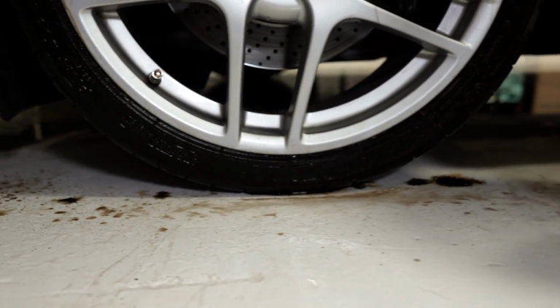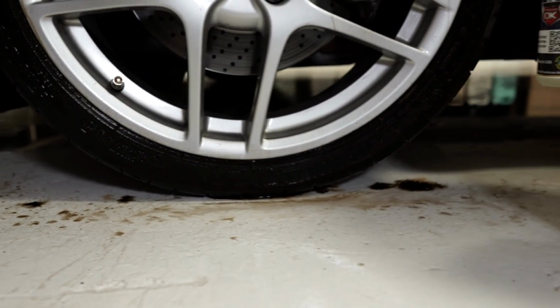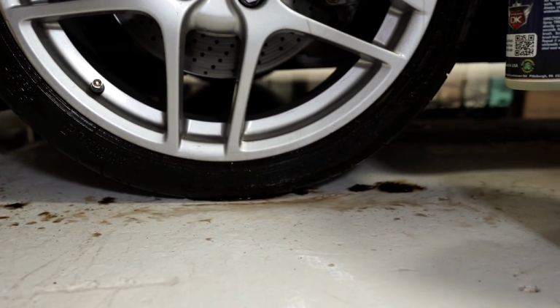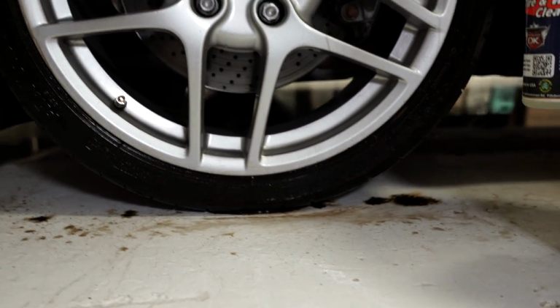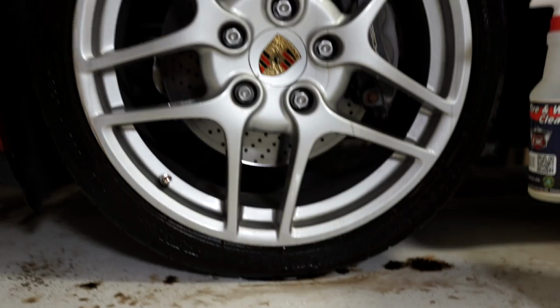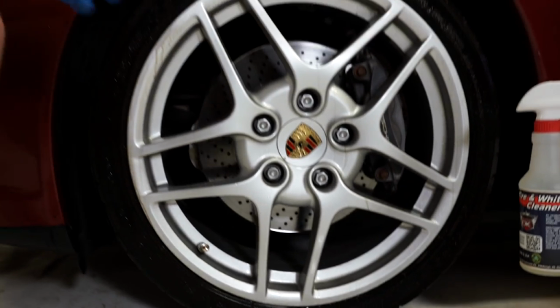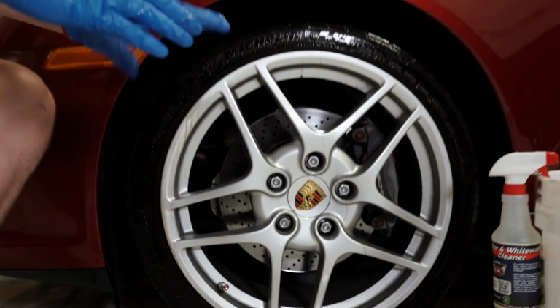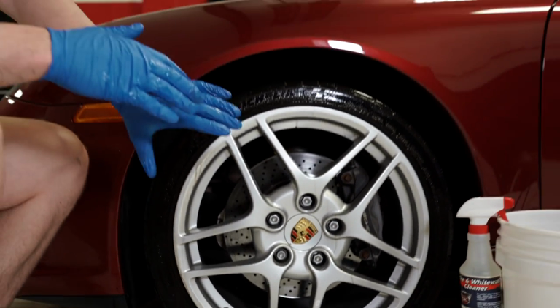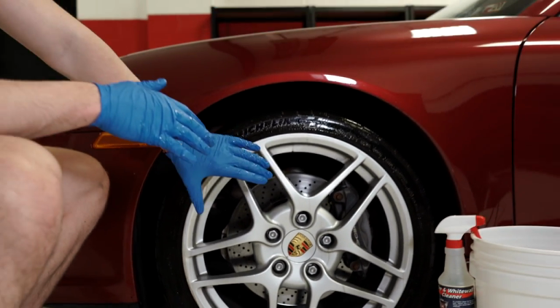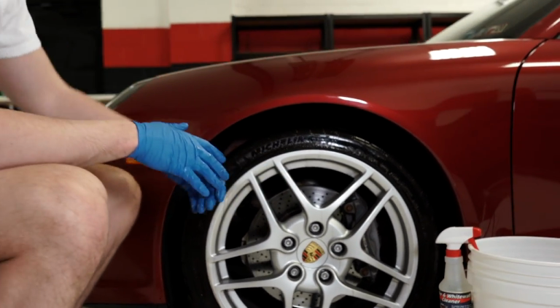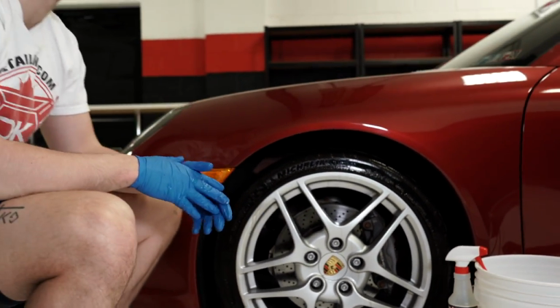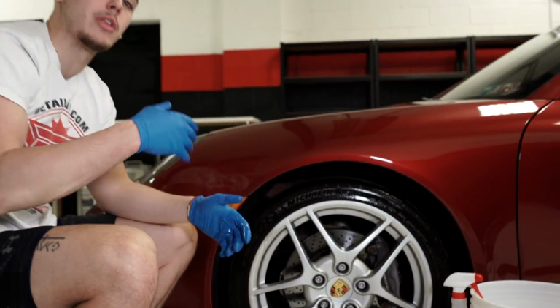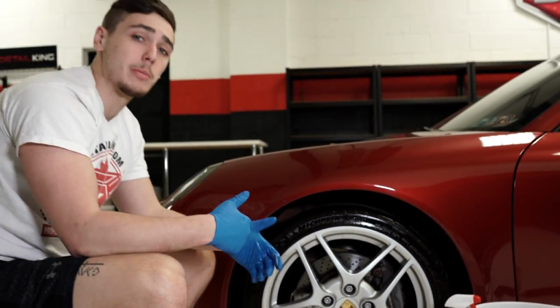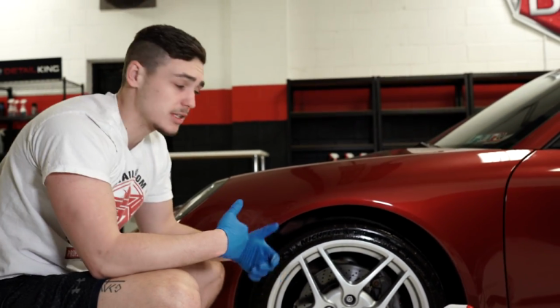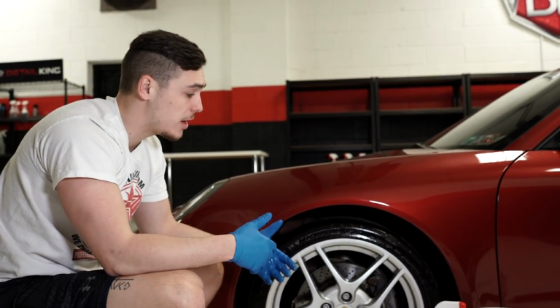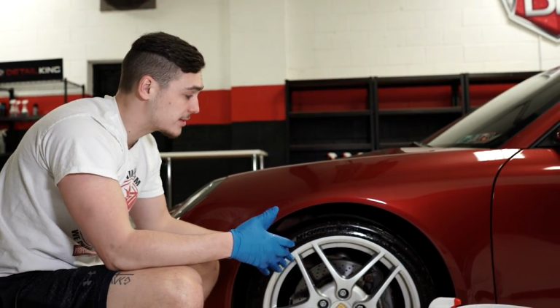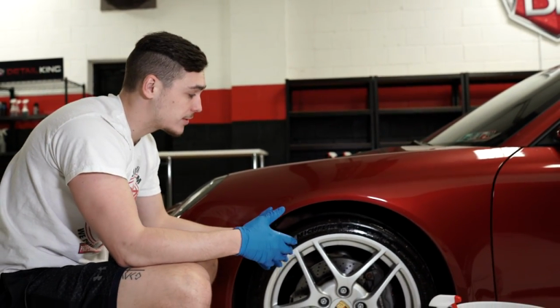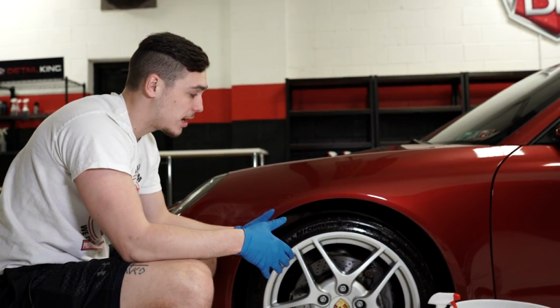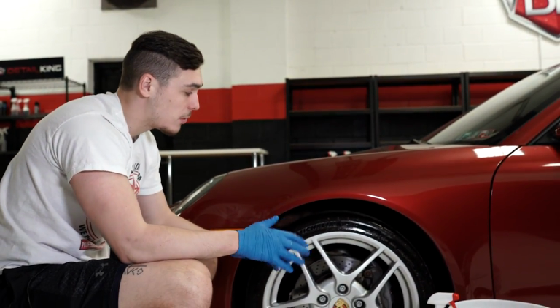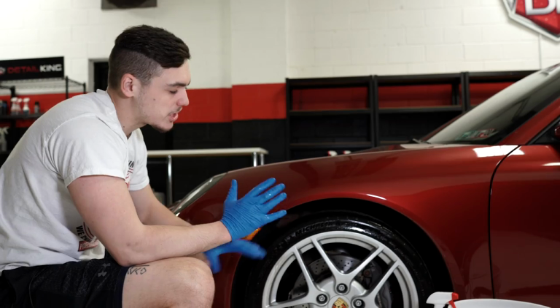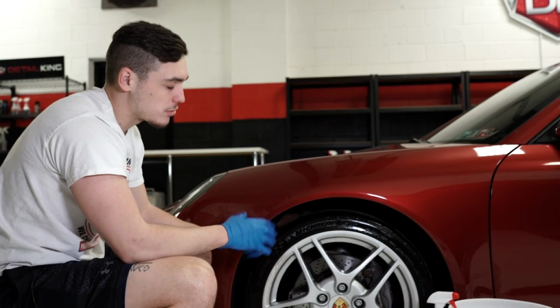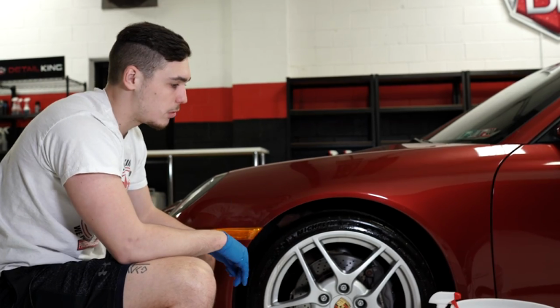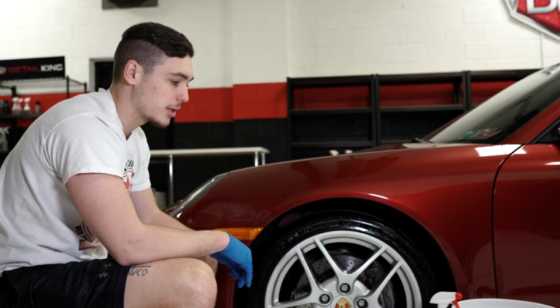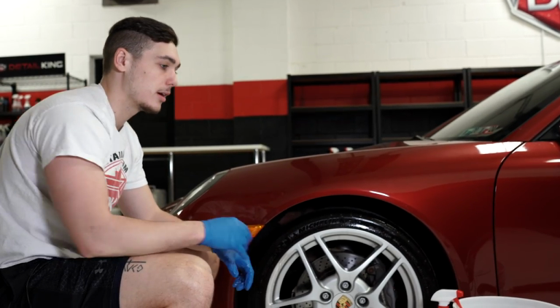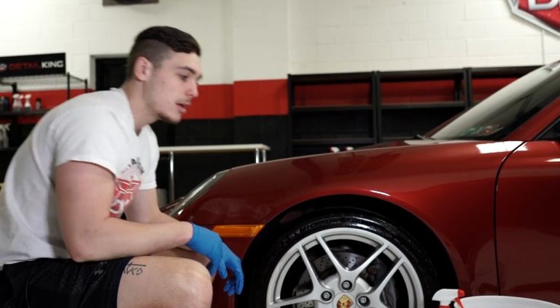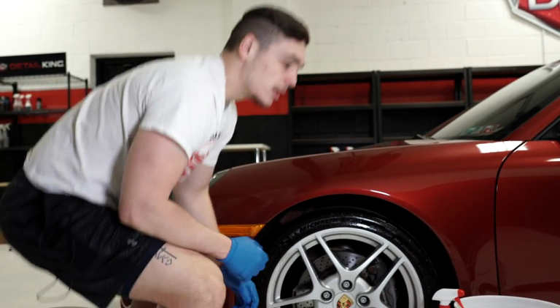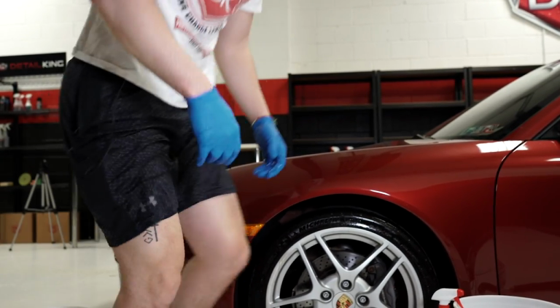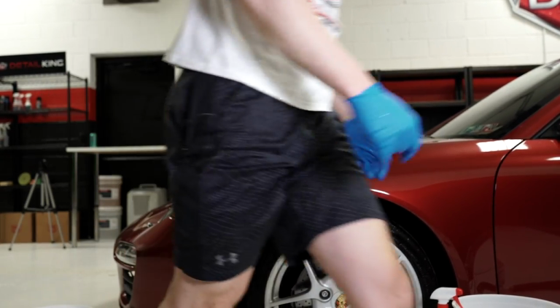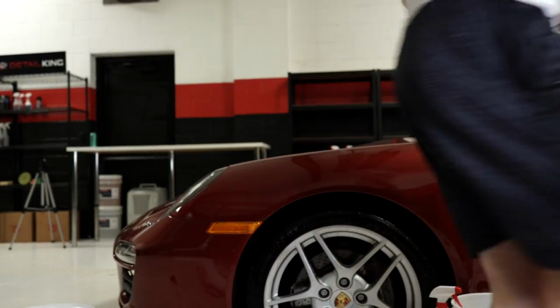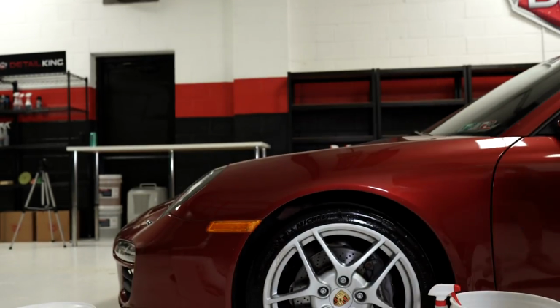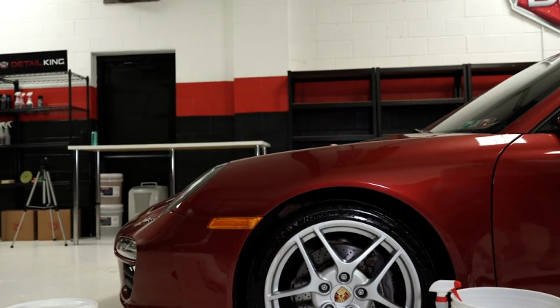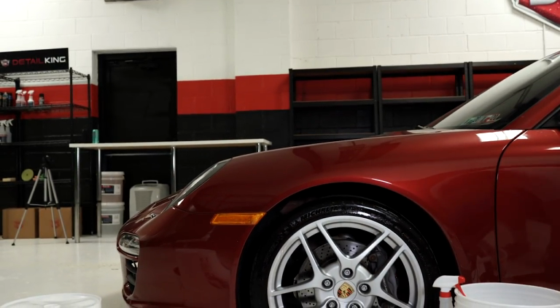Now in this process you'll also want to wash the wheel, but for the purpose of this video and to save some time, we're just going to strictly wash the tire and then we'll use our pressure washer here to blast it off.